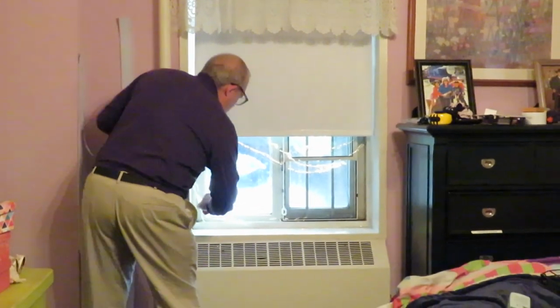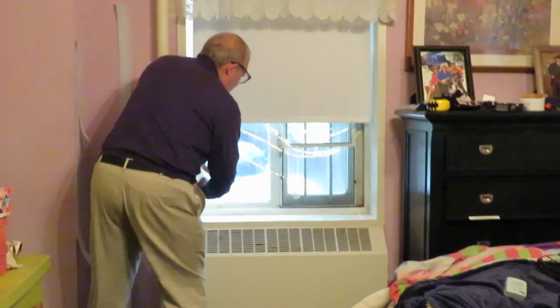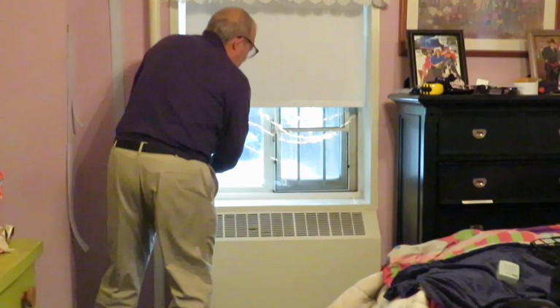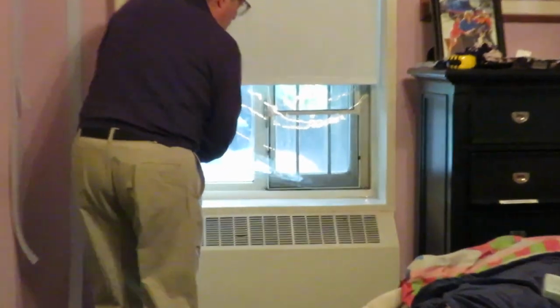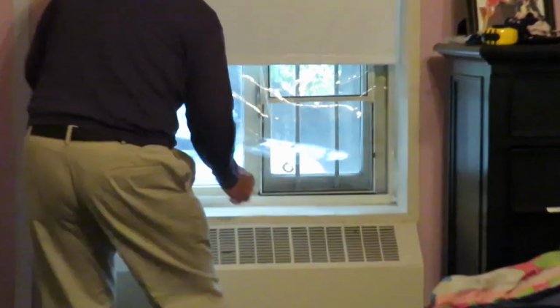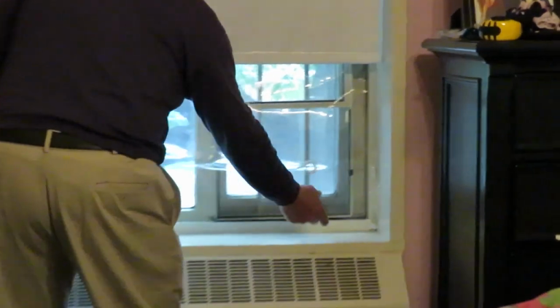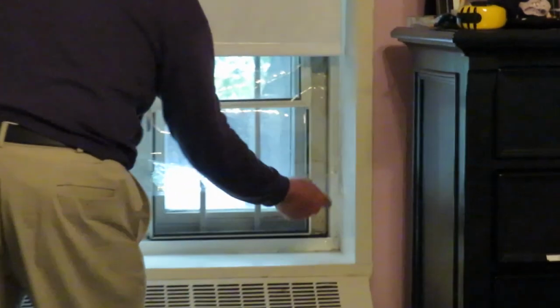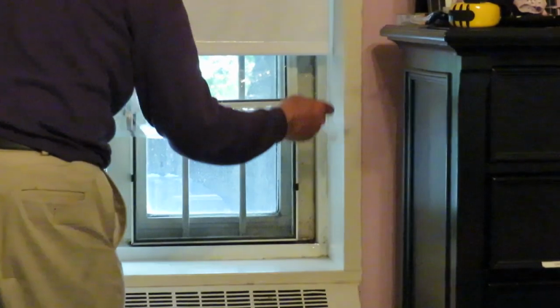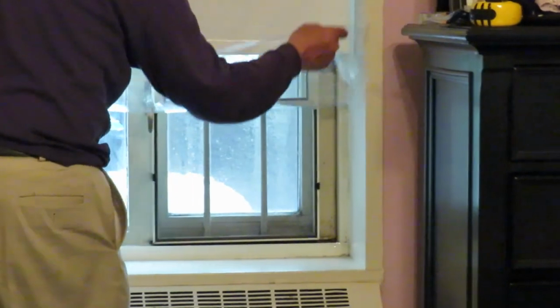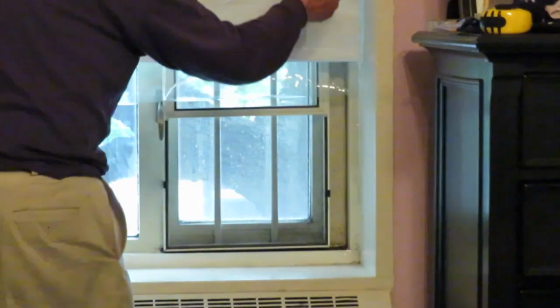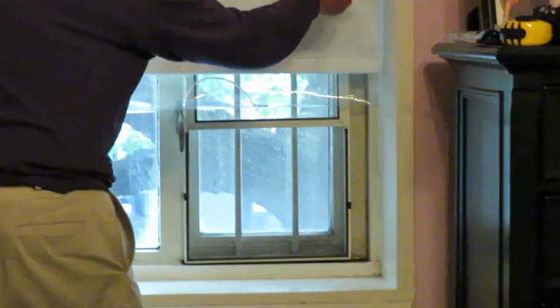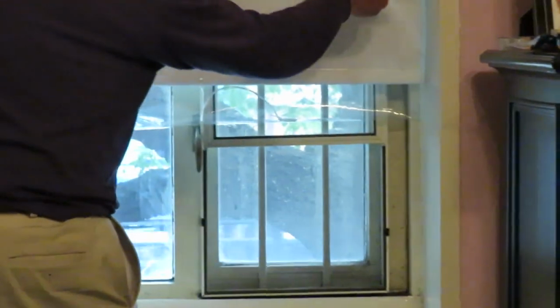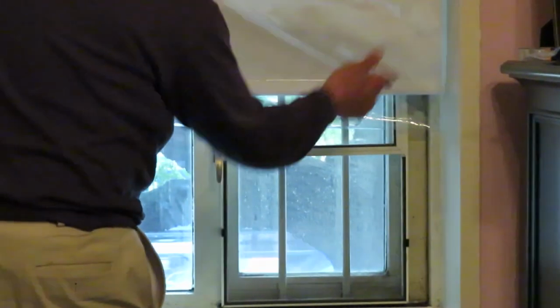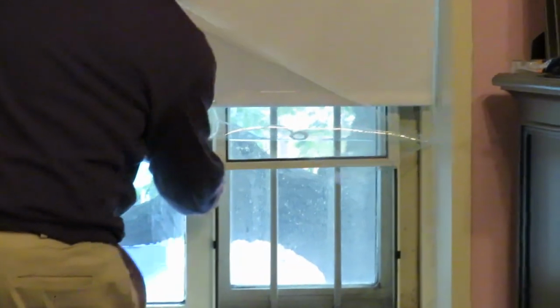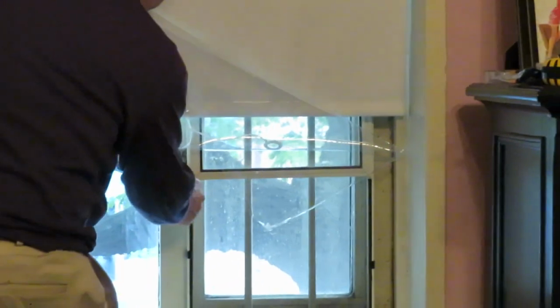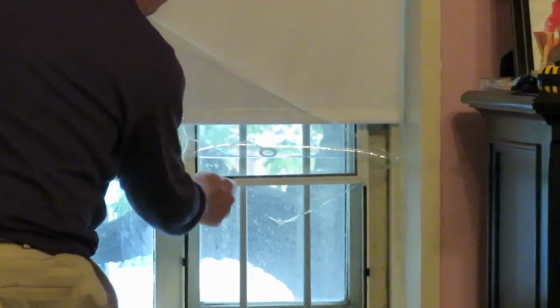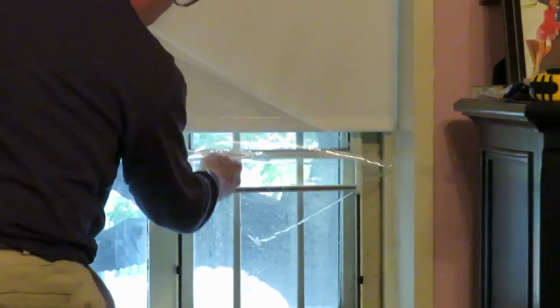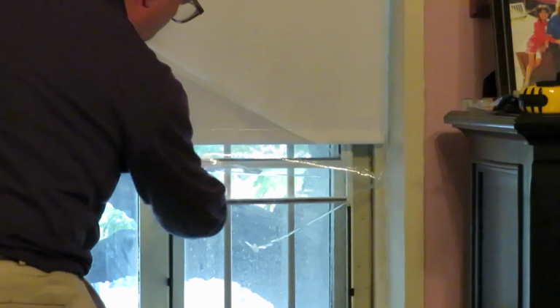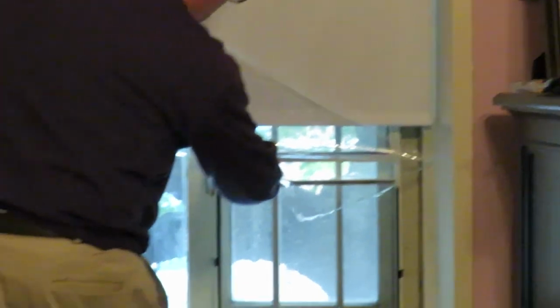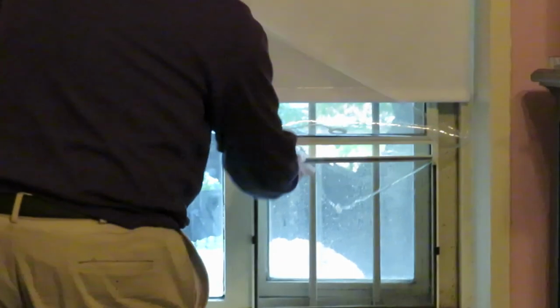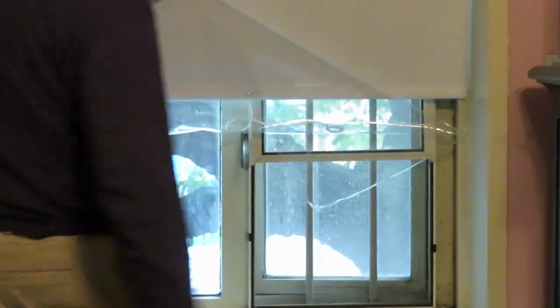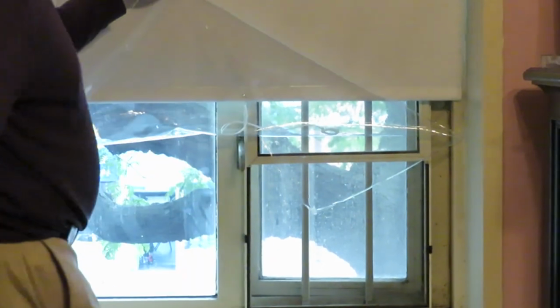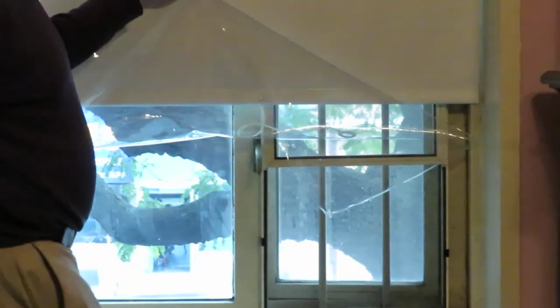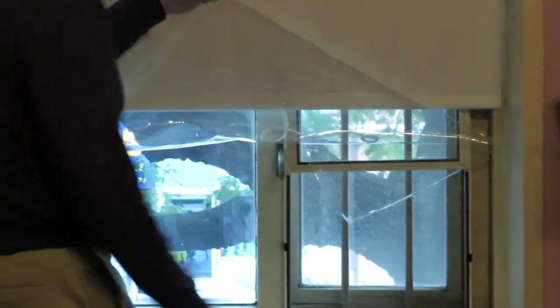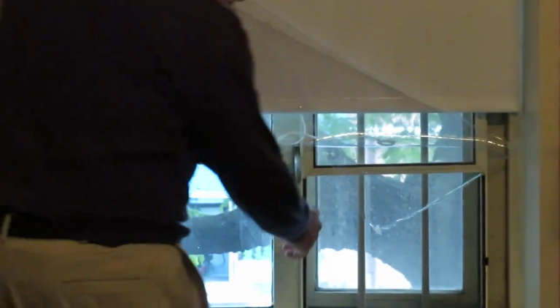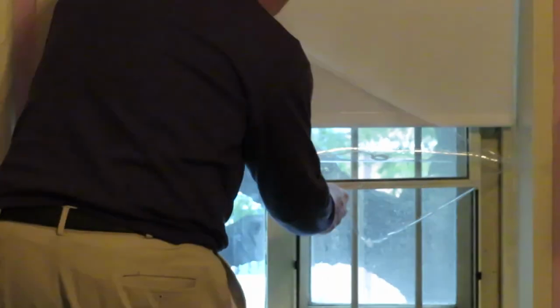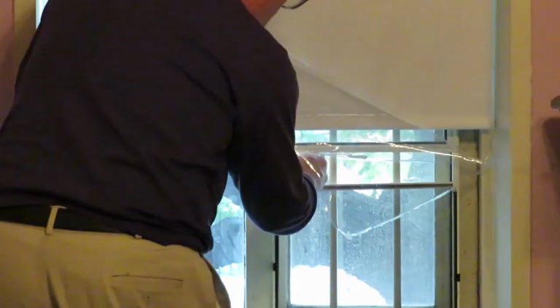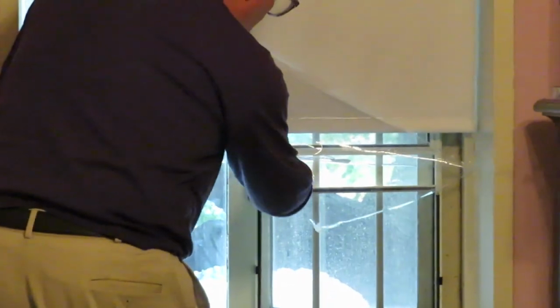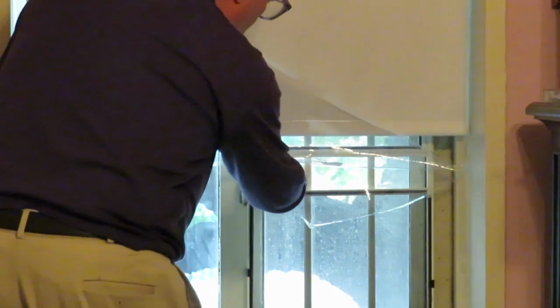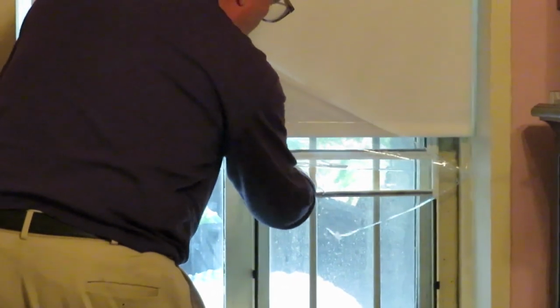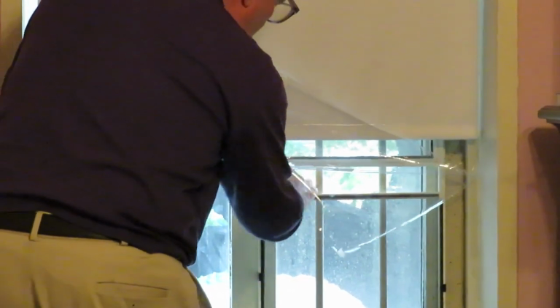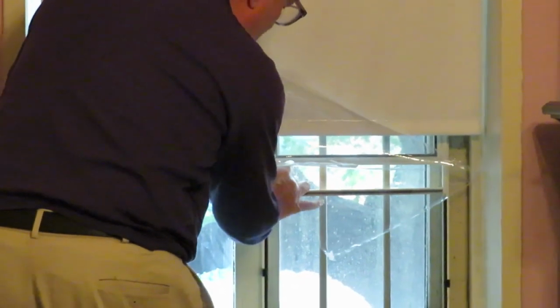You can just pull it right up and open the window. And when you close the window, you can put the window film right back.